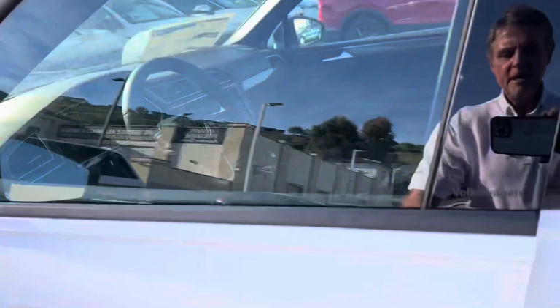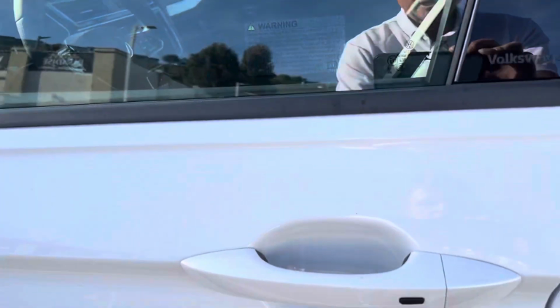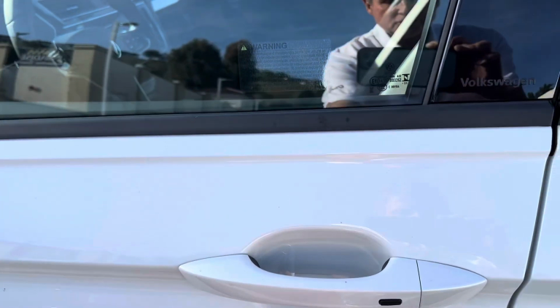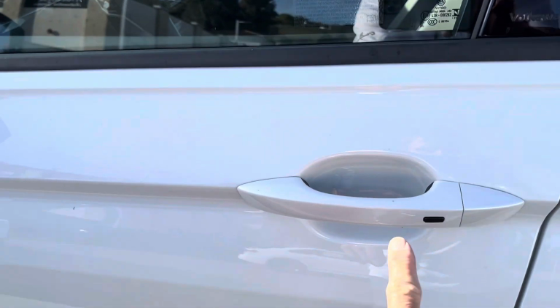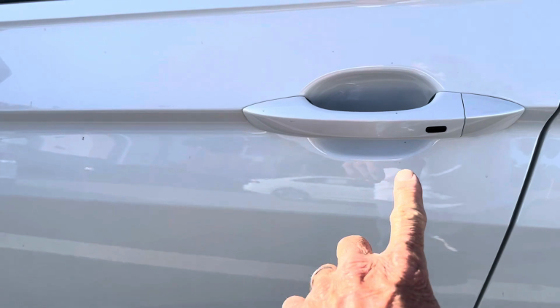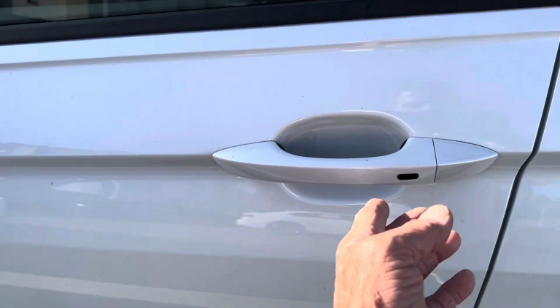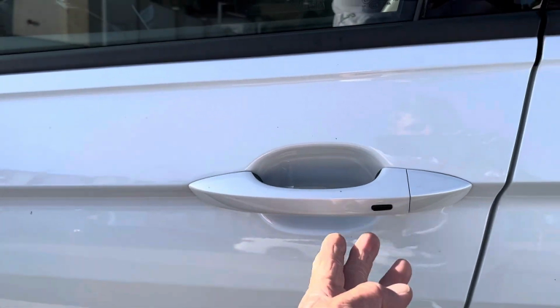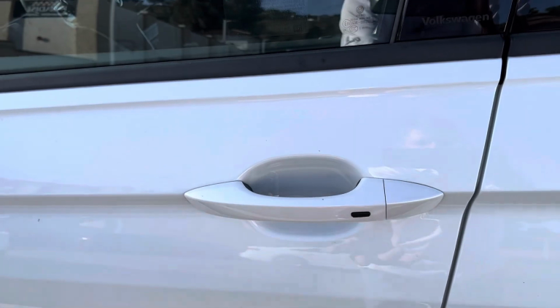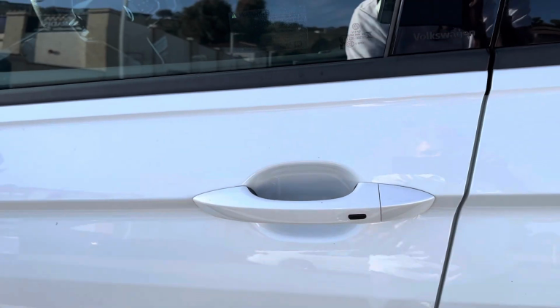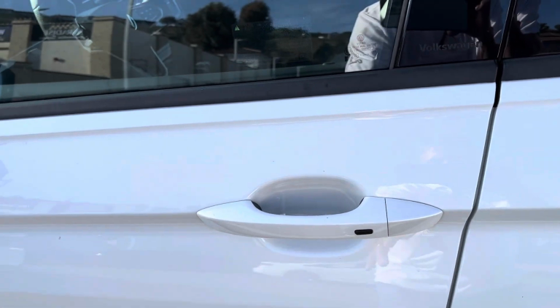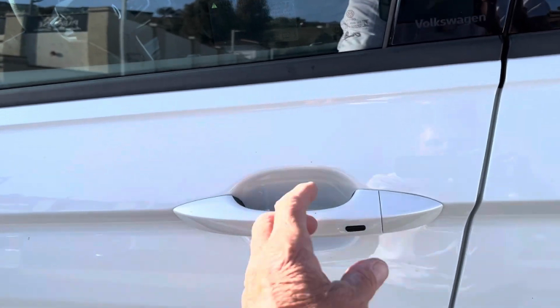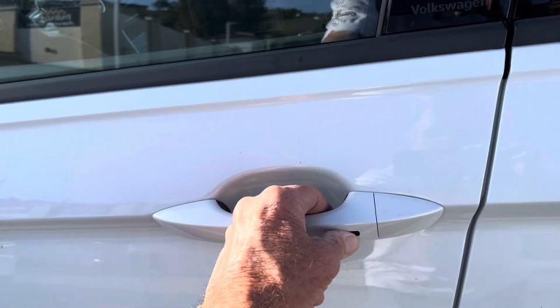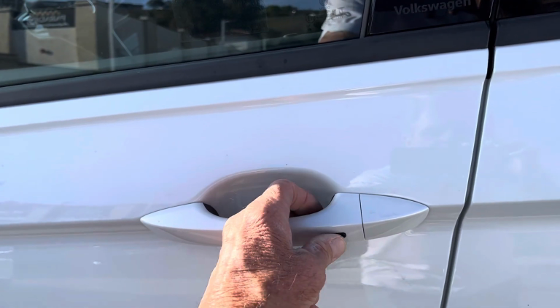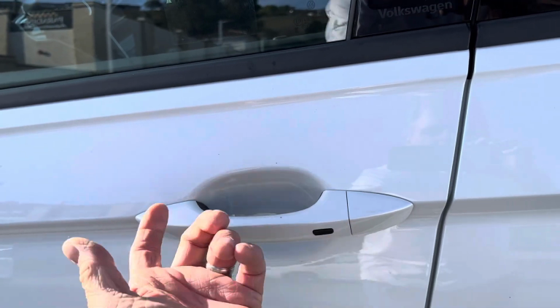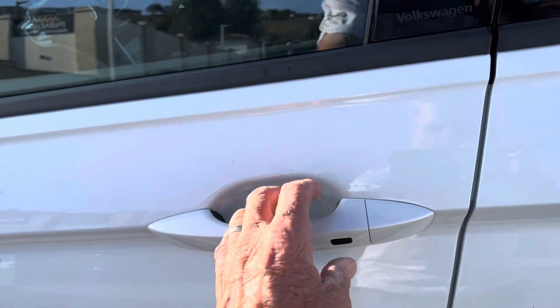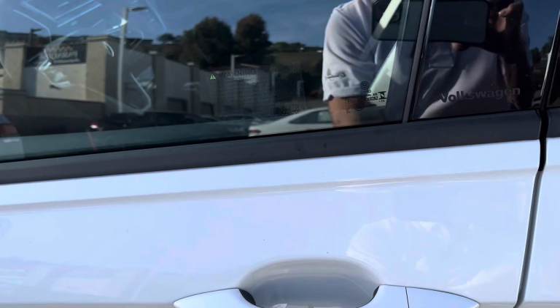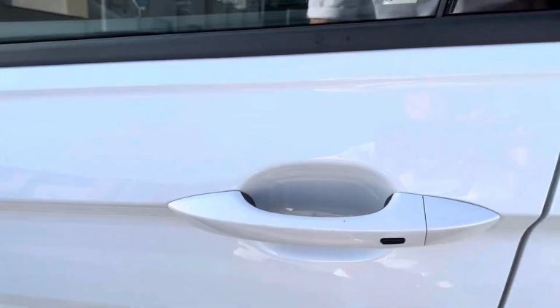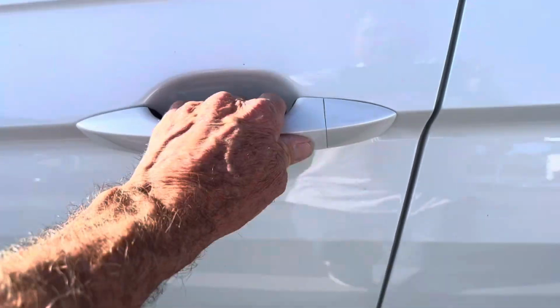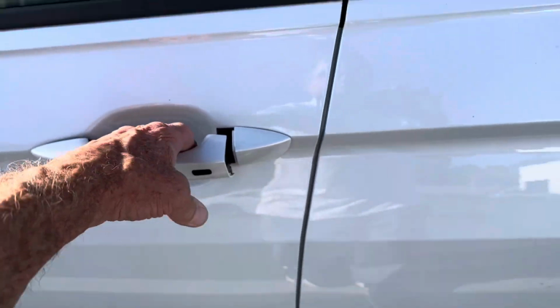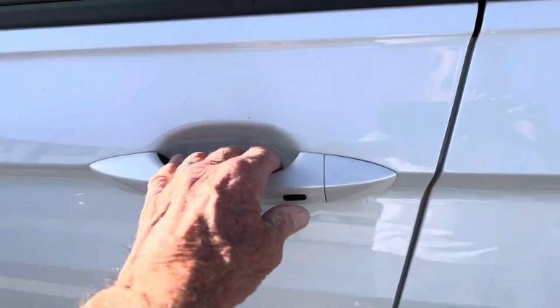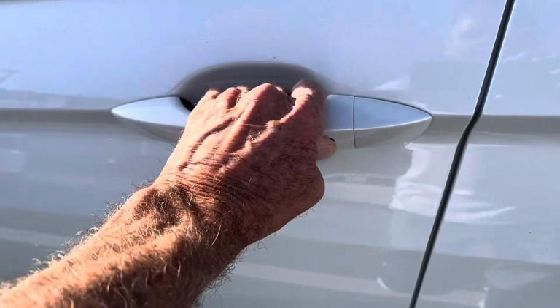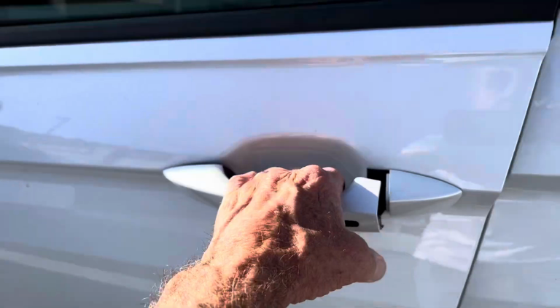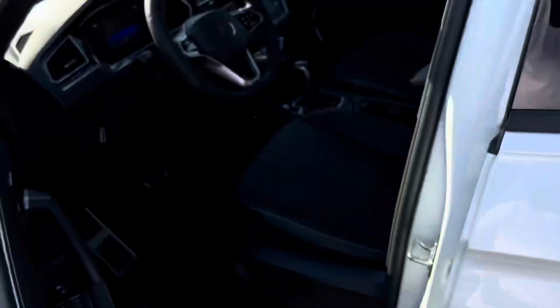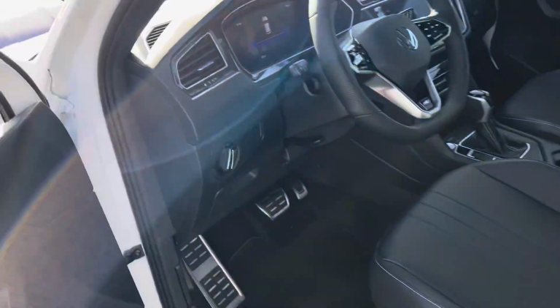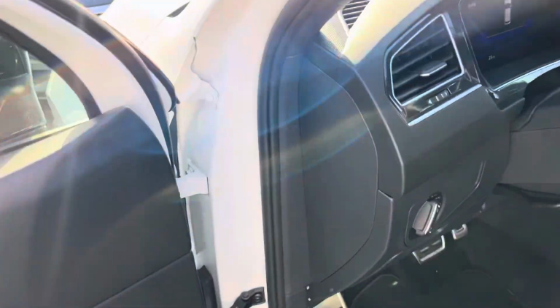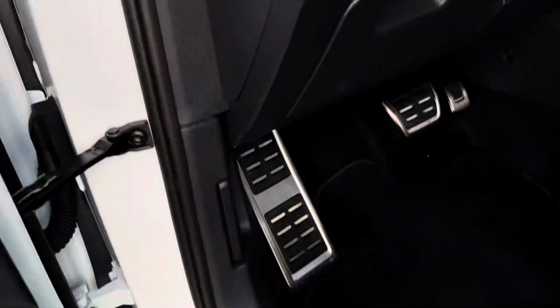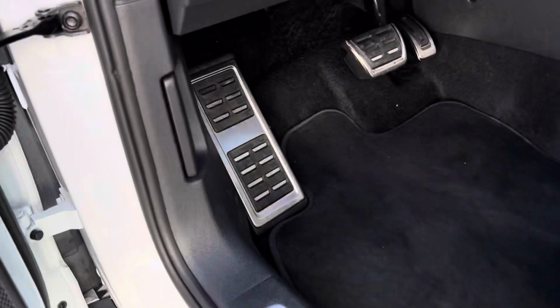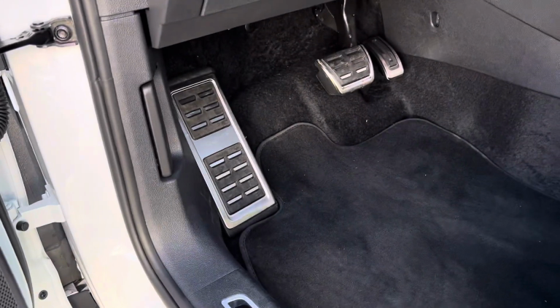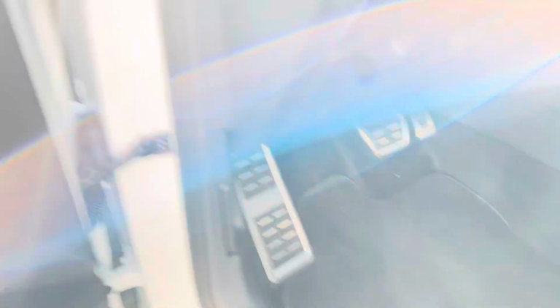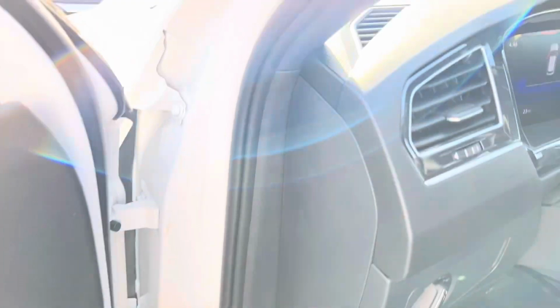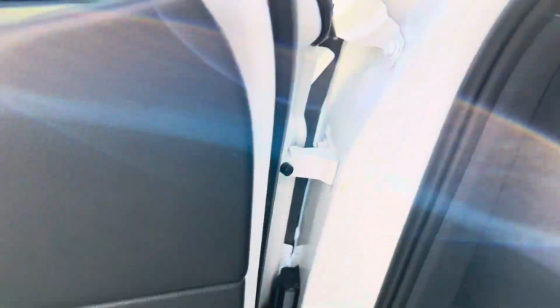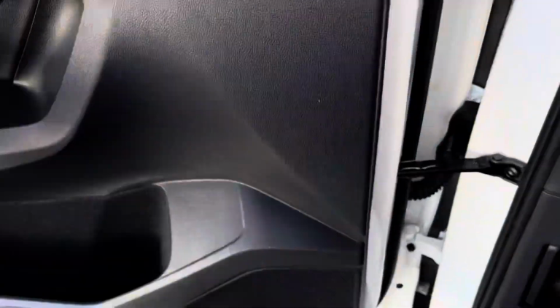I didn't mention the electronic open and close. So your wife could have the keys in her purse, or you in the pocket — this is your open and closing right here, as long as the key is within five feet of proximity. And the metal pedal cluster — that's also part of the R-Line.